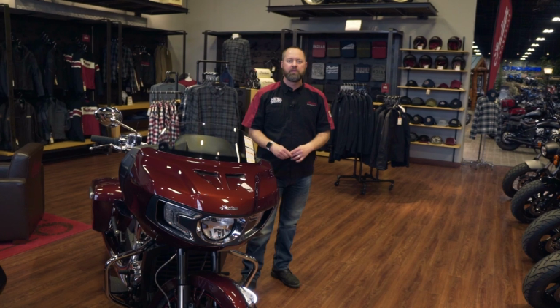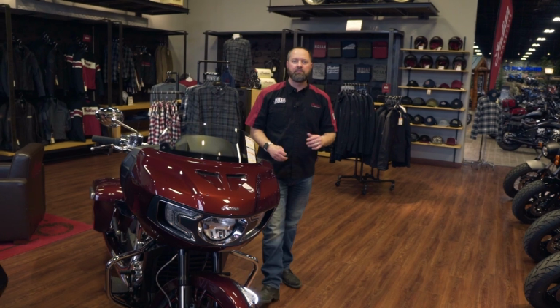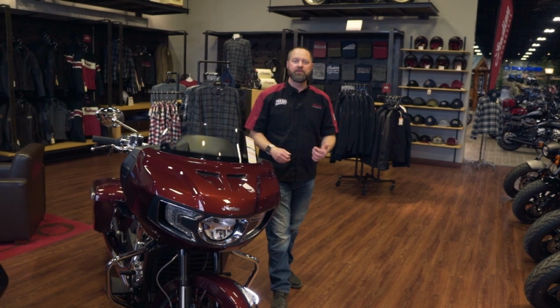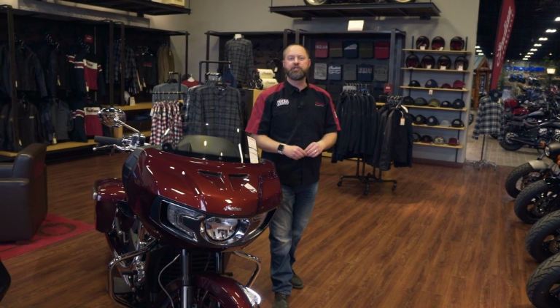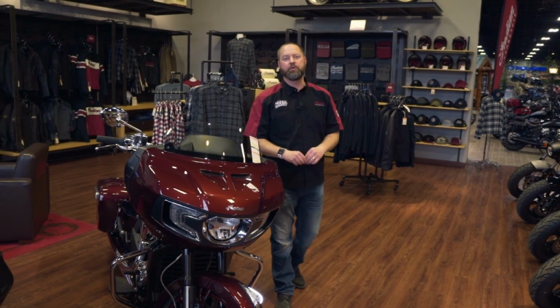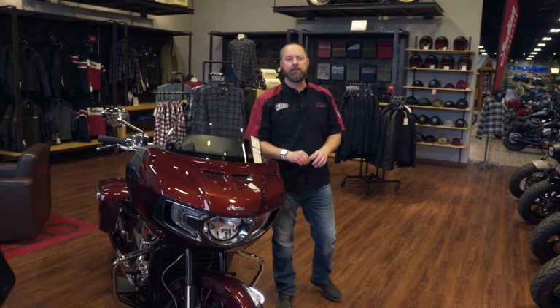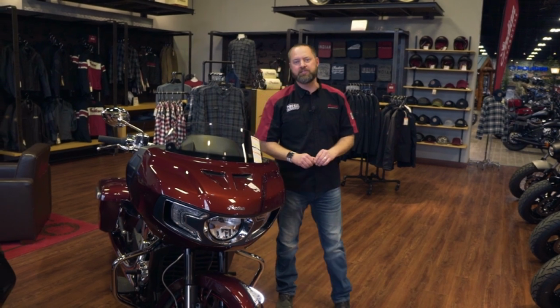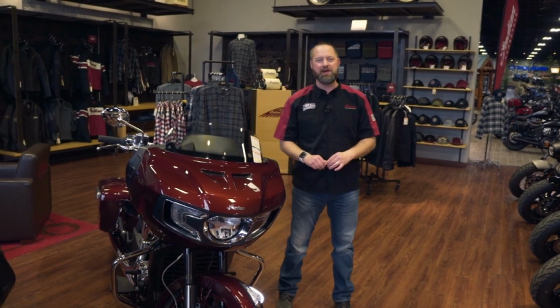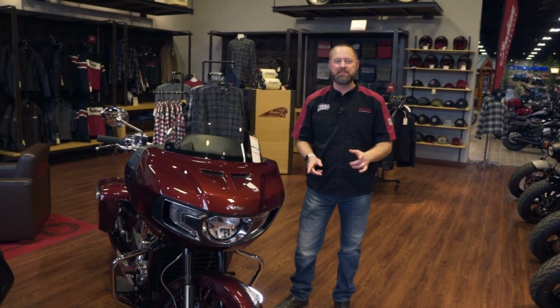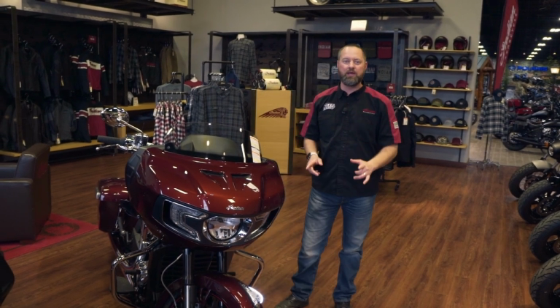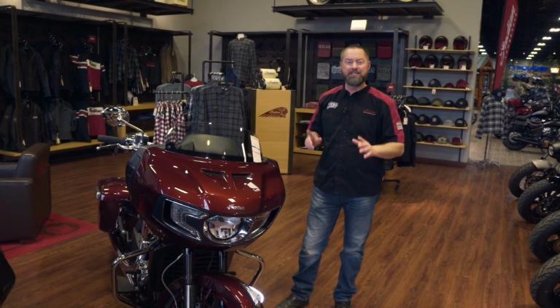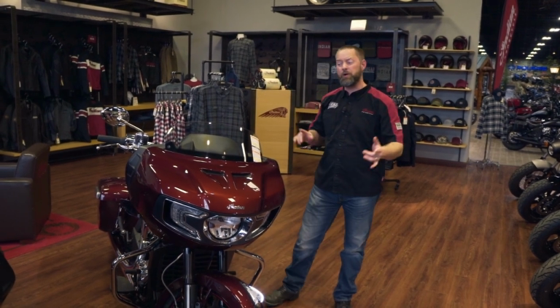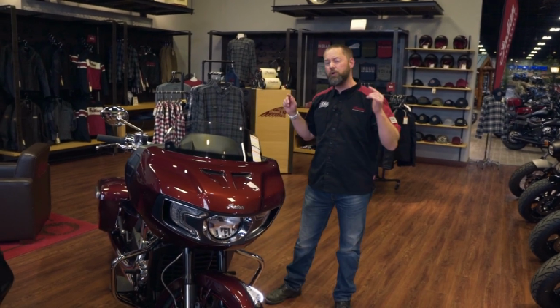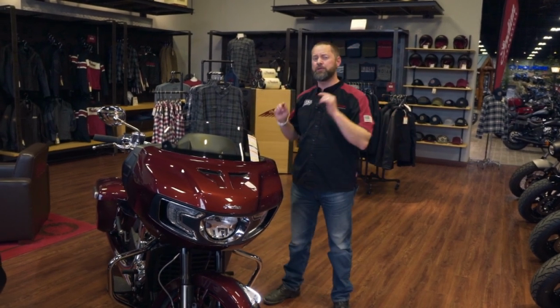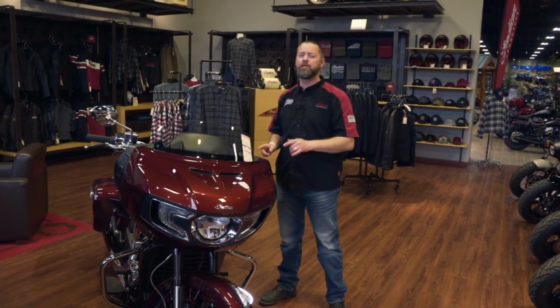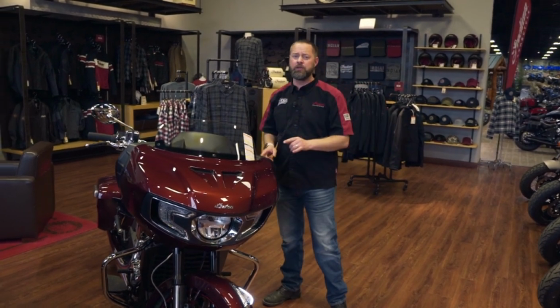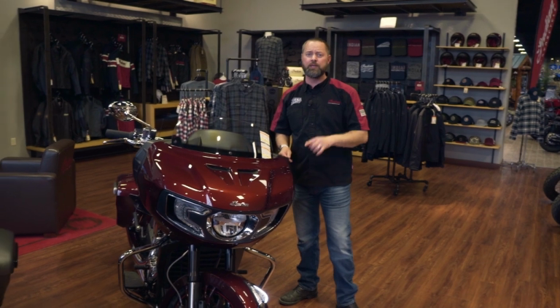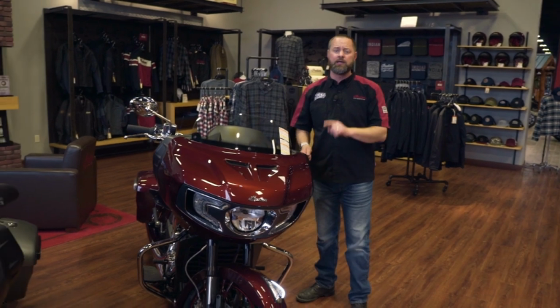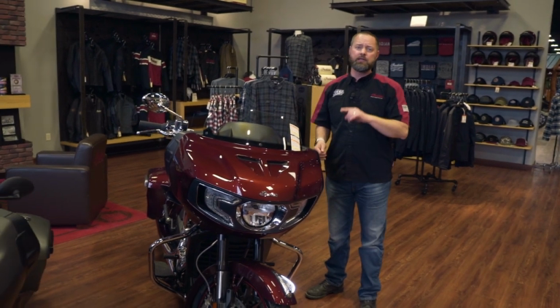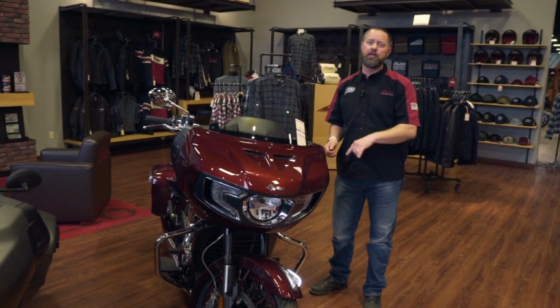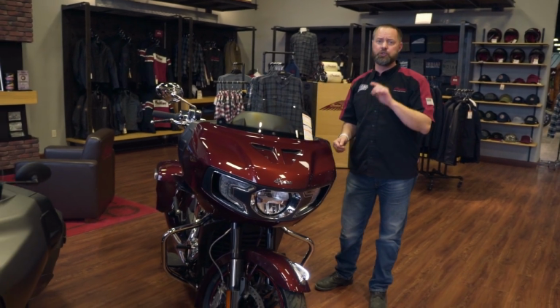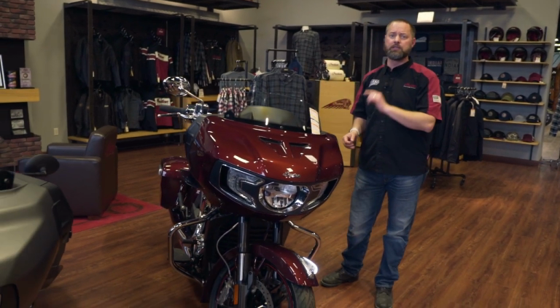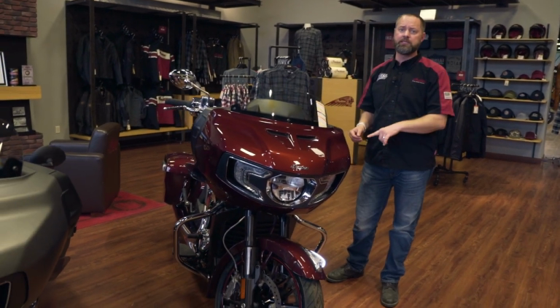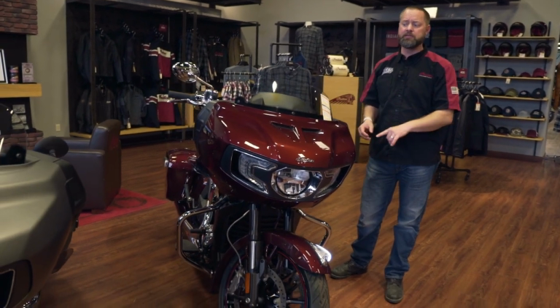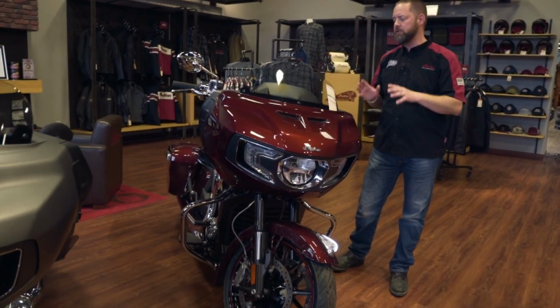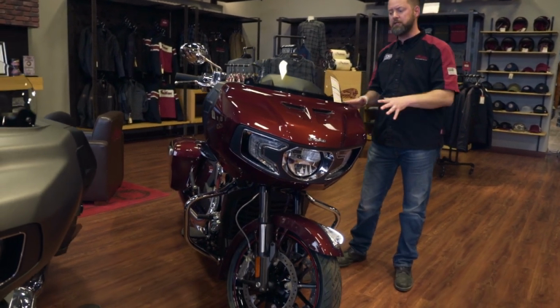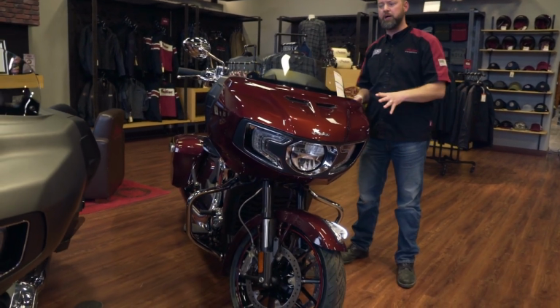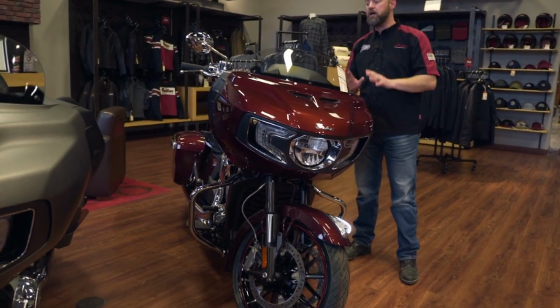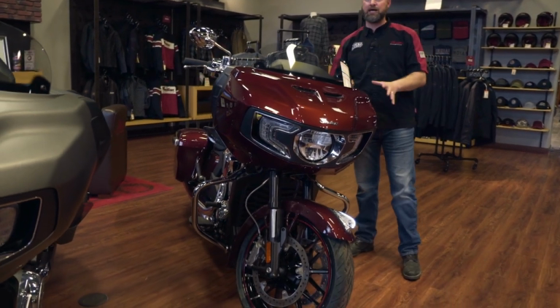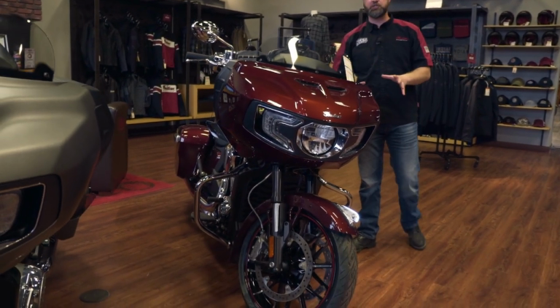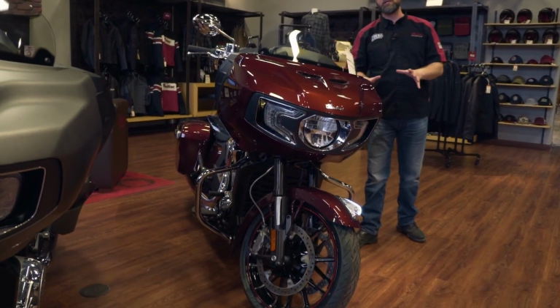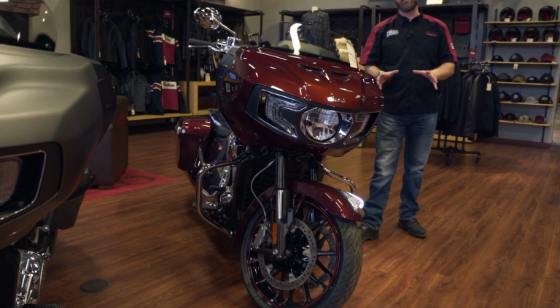Hey everyone, this is Shannon with Indian Motorcycle at Mies Outland. Today we are going over the 2023 Indian Challenger Limited. This thing is an awesome bike, with lots to showcase on here.